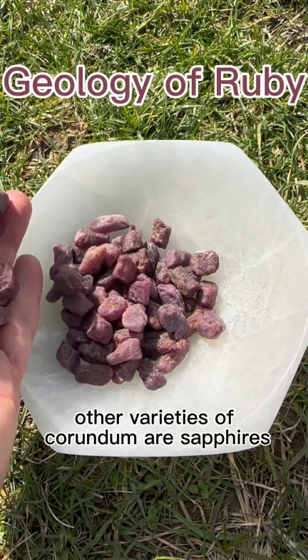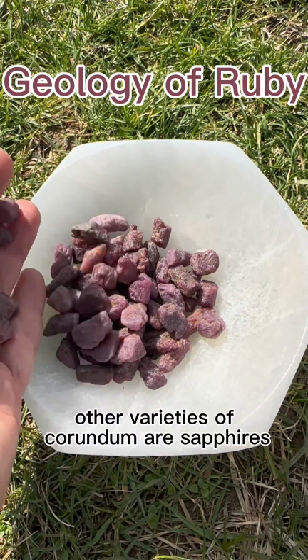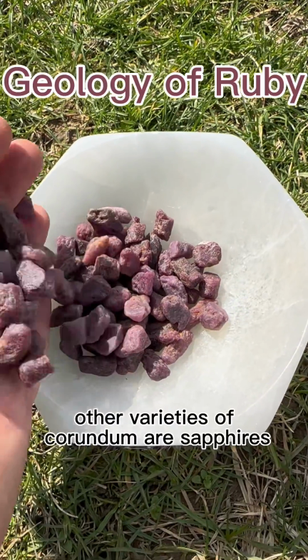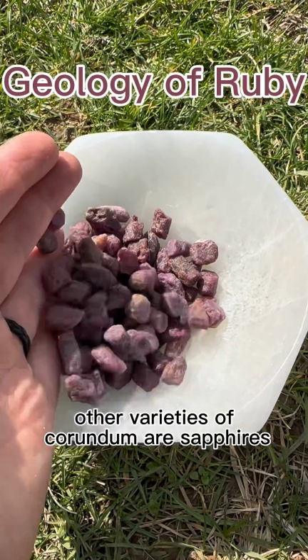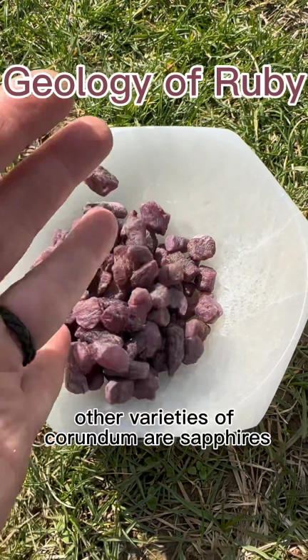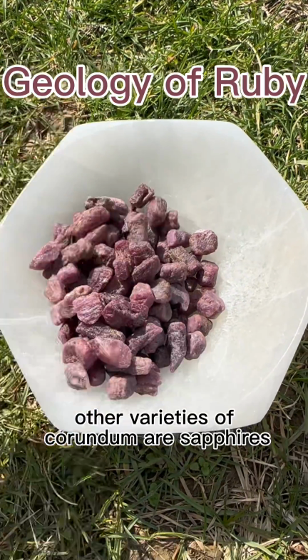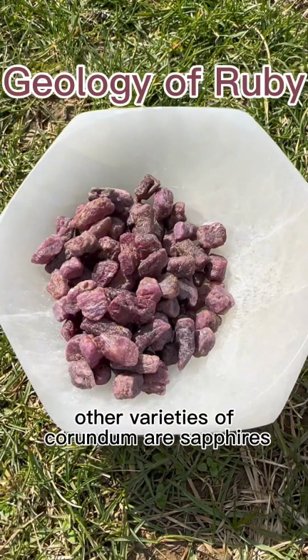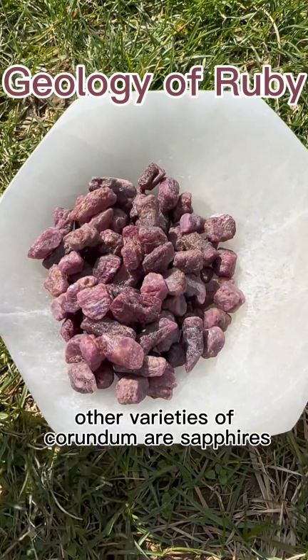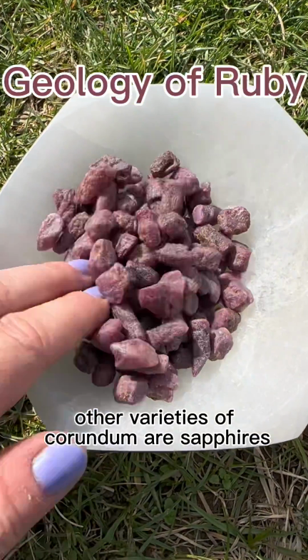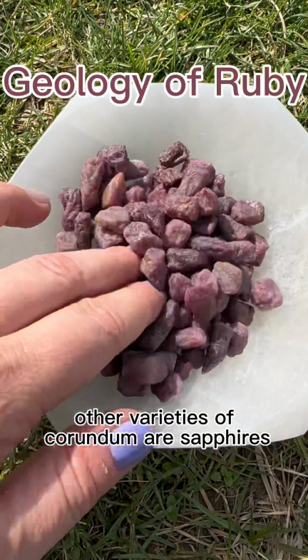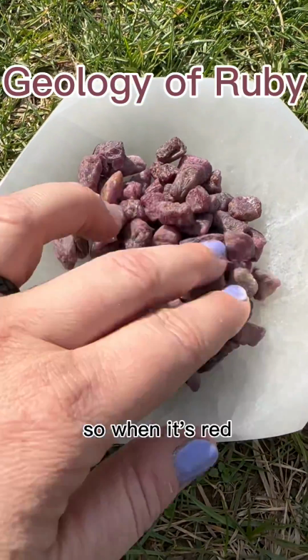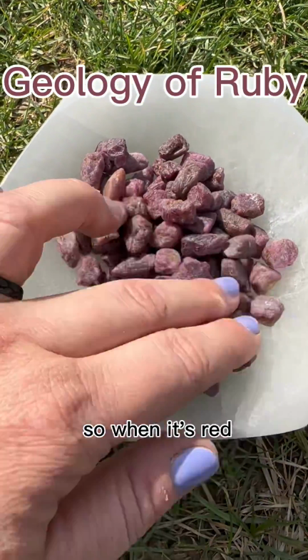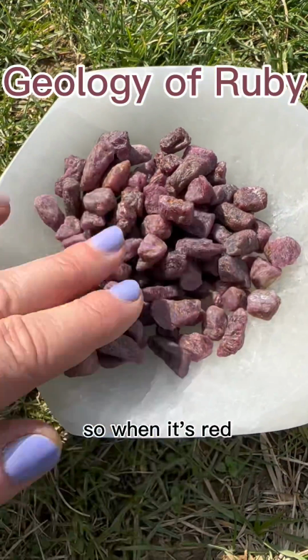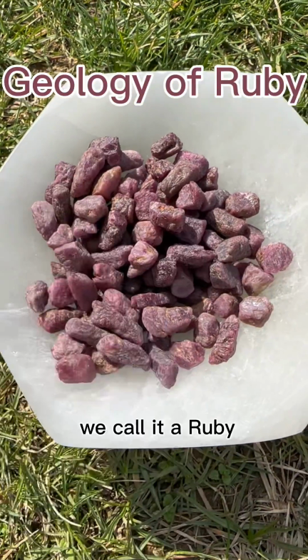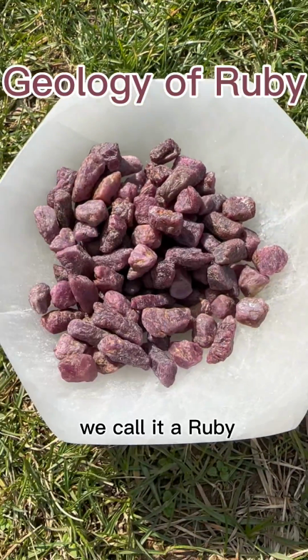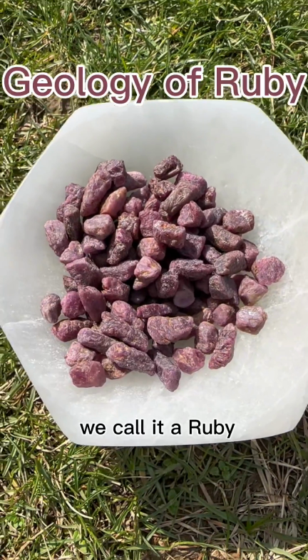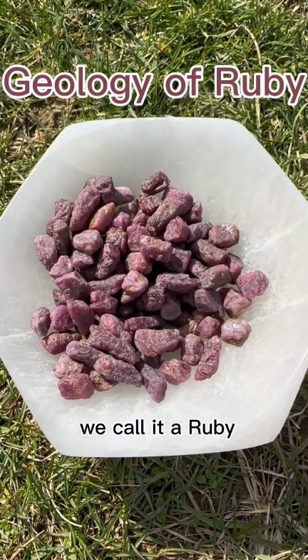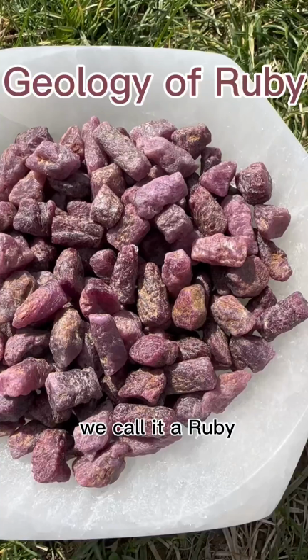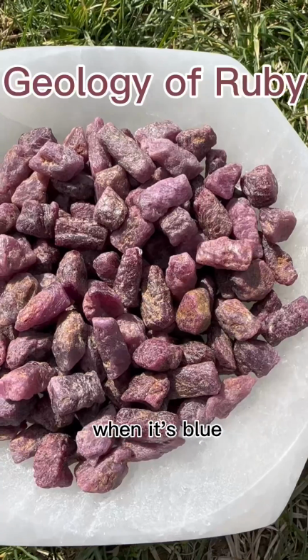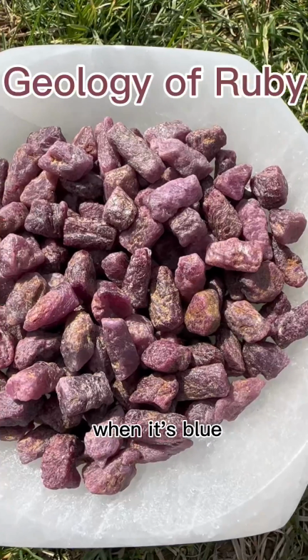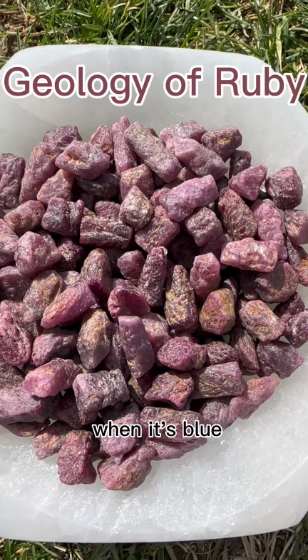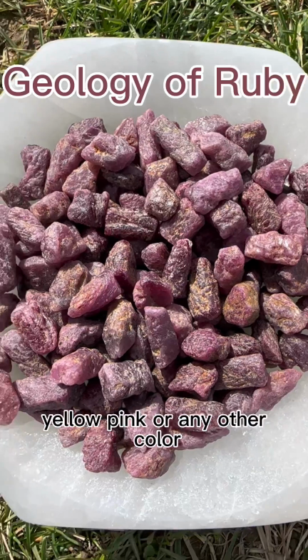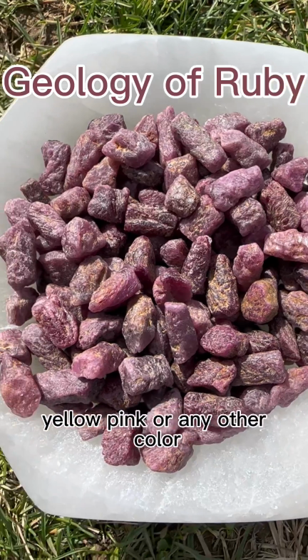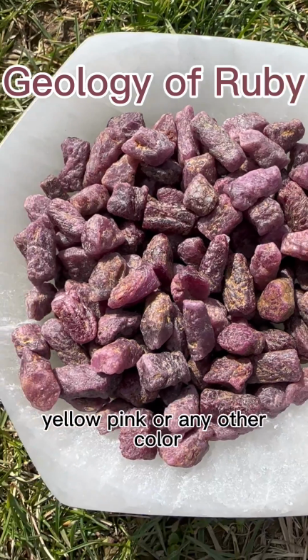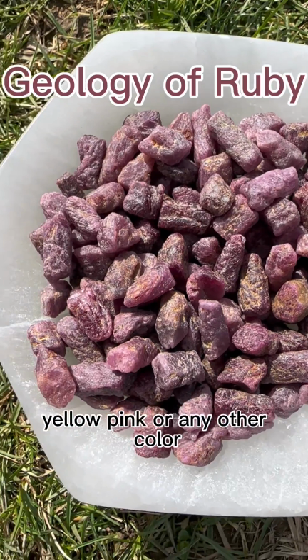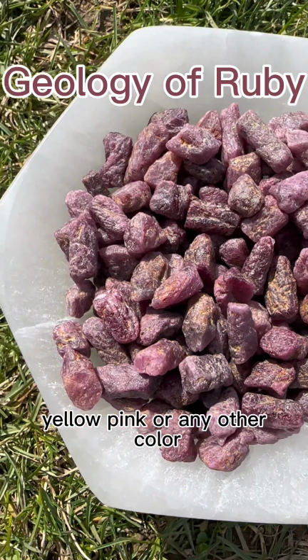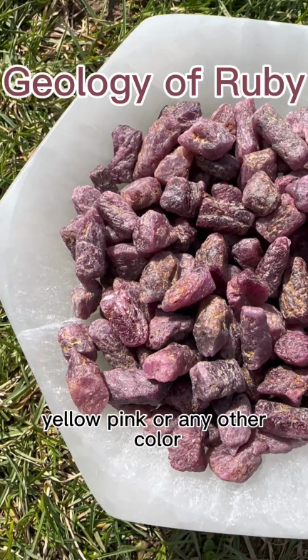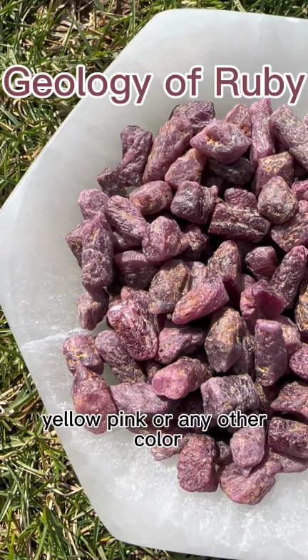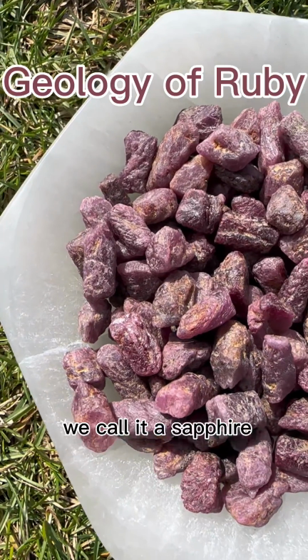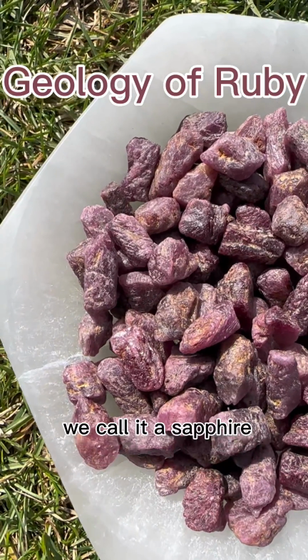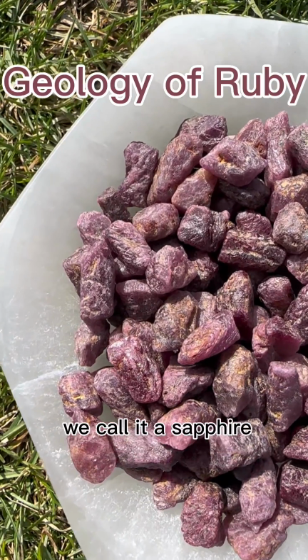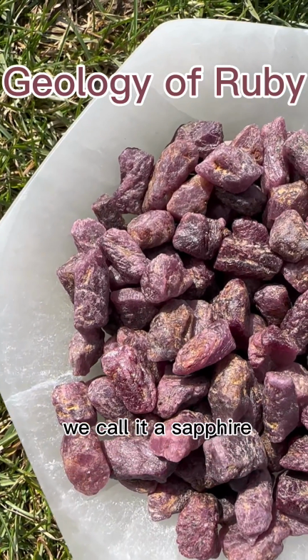Other varieties of corundum are sapphires. So when it's red, we call it a ruby. When it's blue, yellow, pink, or any other color, we call it a sapphire.